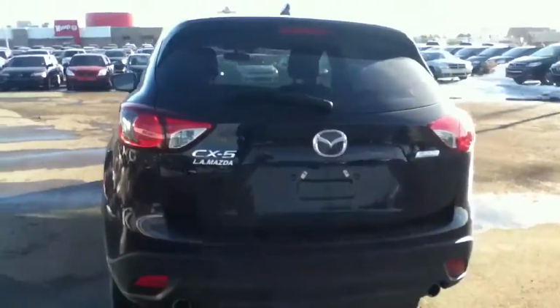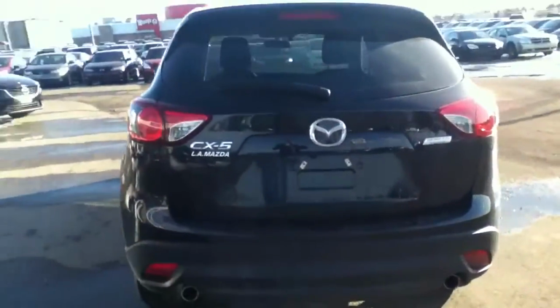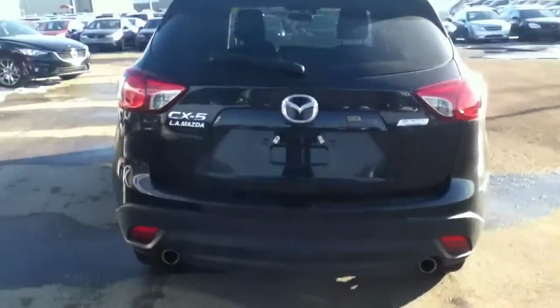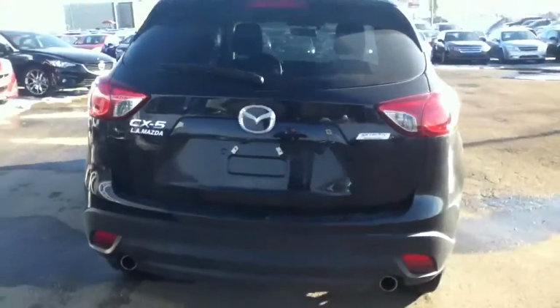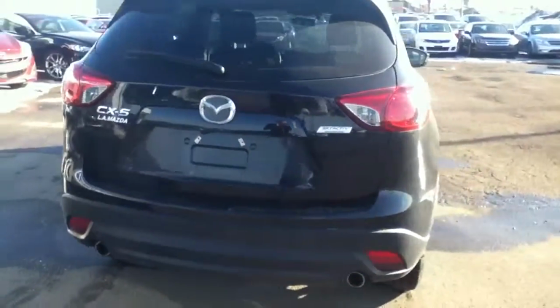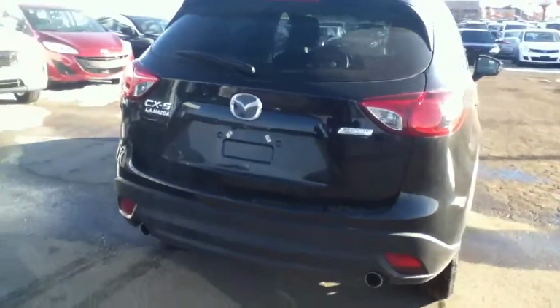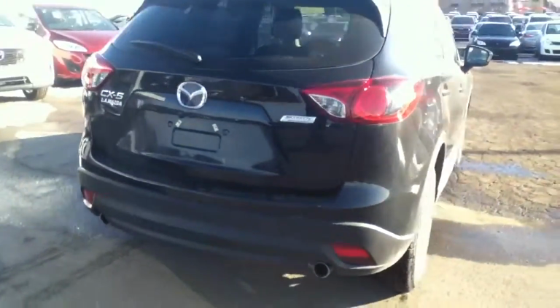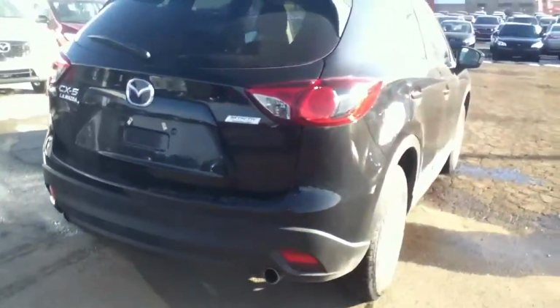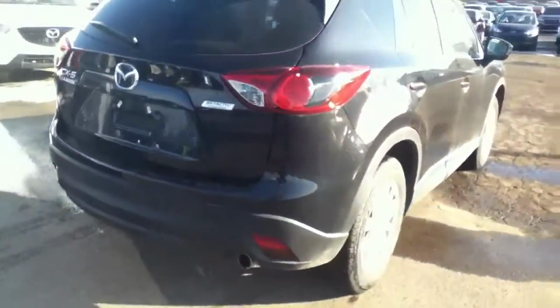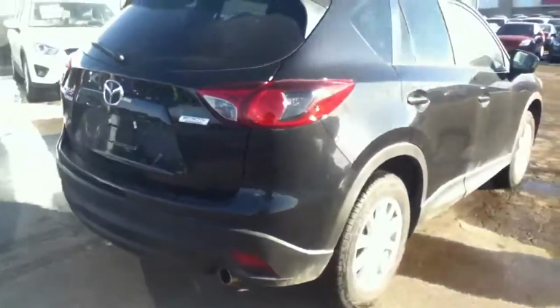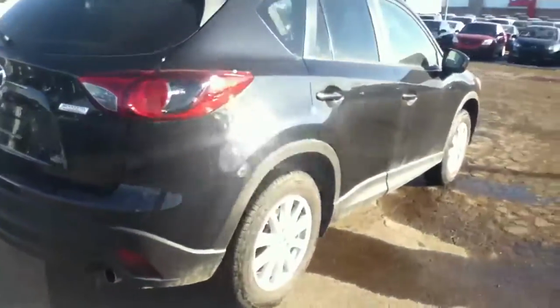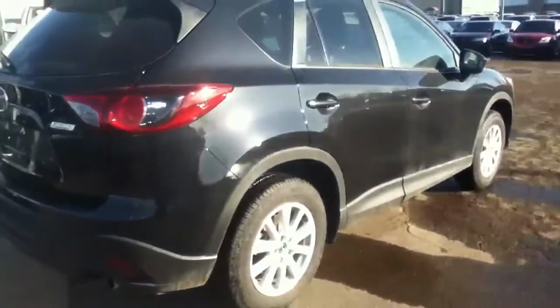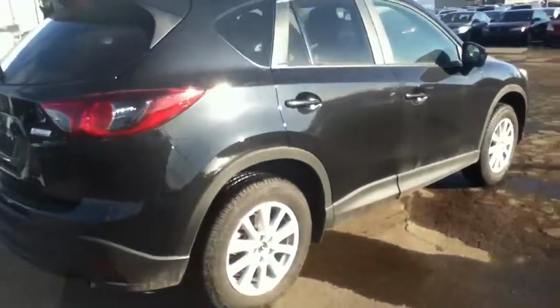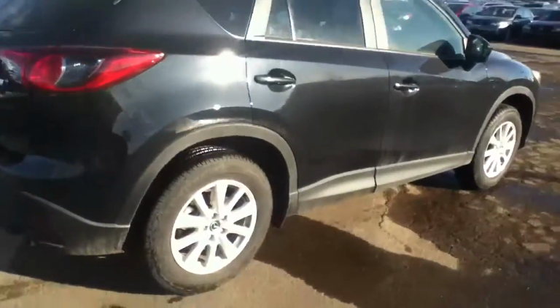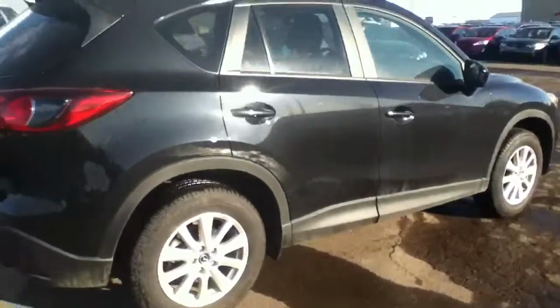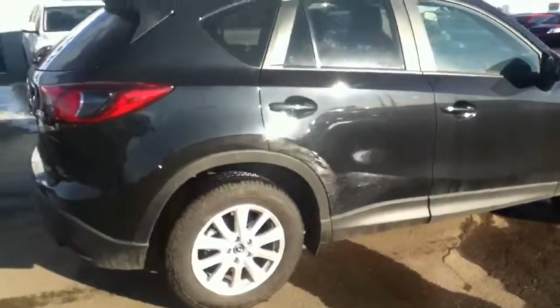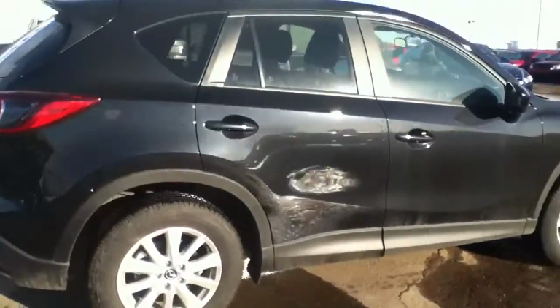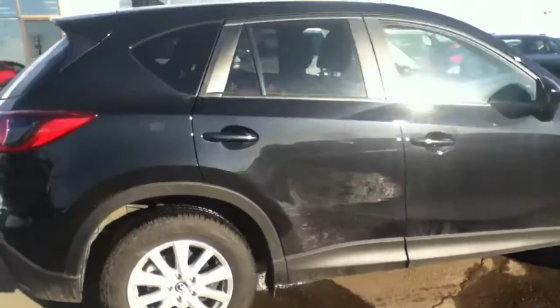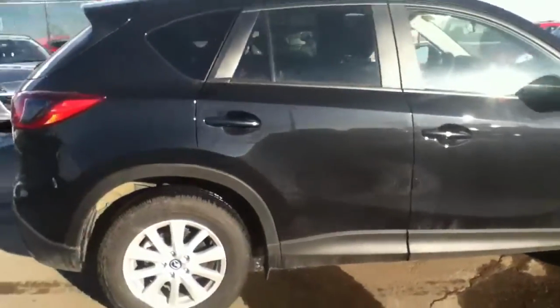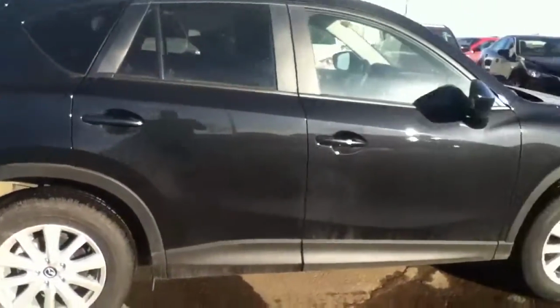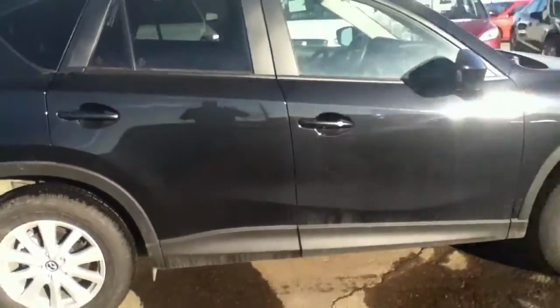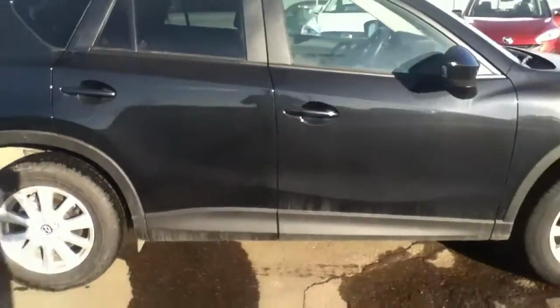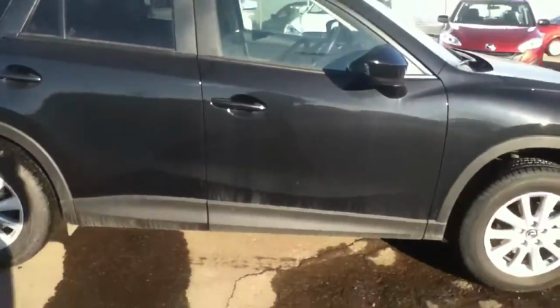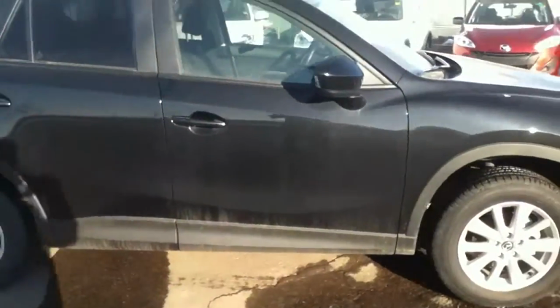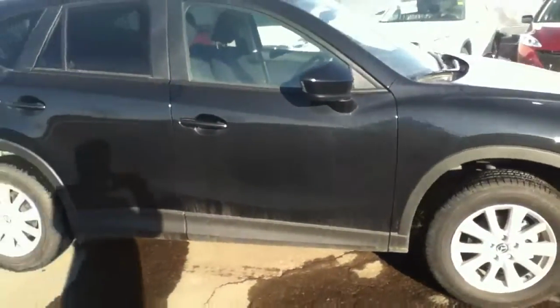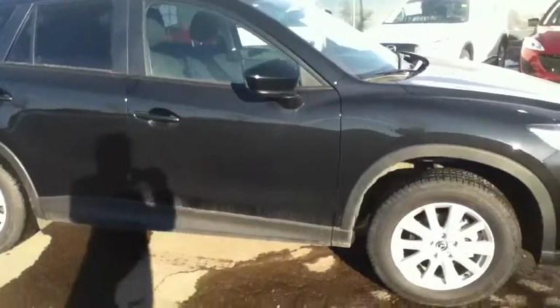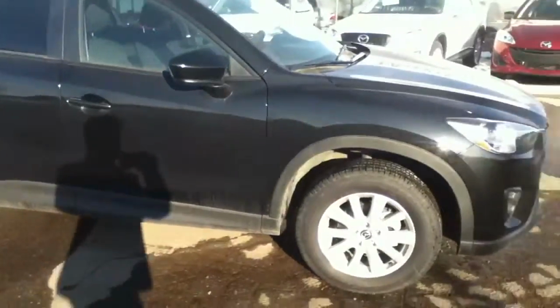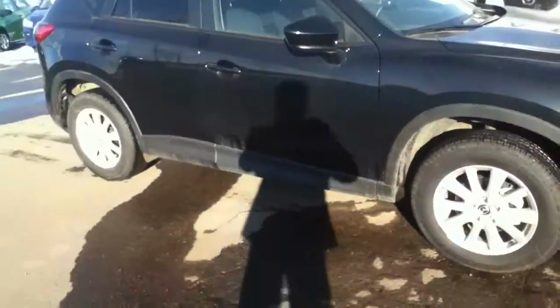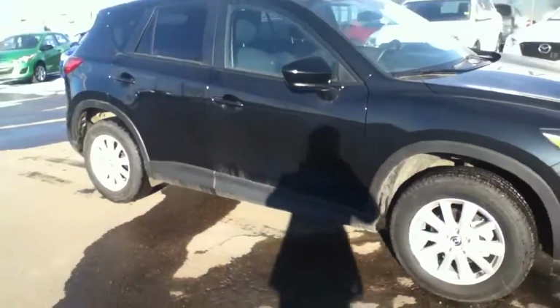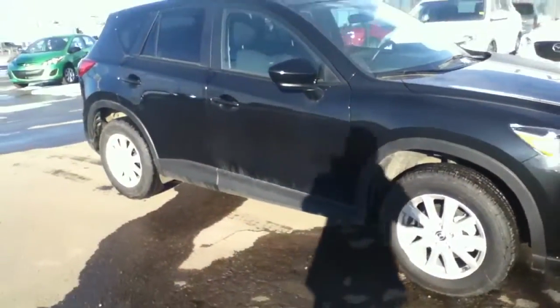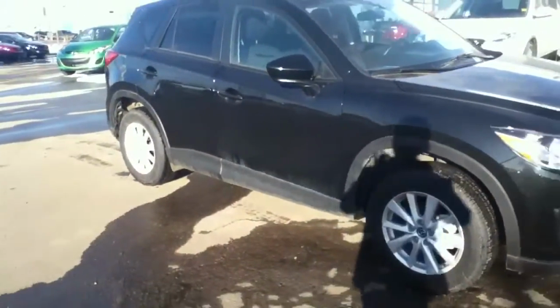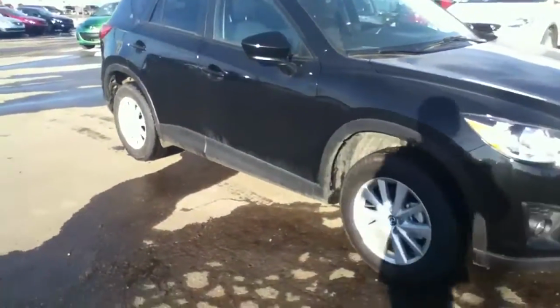With the 2-litre engine, there is a huge boost in fuel economy. This CX-5 has won numerous awards. With the 2-litre Skyactiv engine, it's getting about 6.1 litres per 100 kilometres on the highway — really good fuel economy.